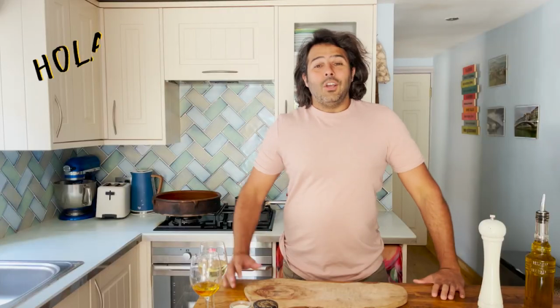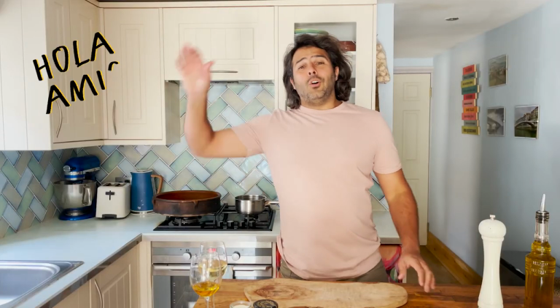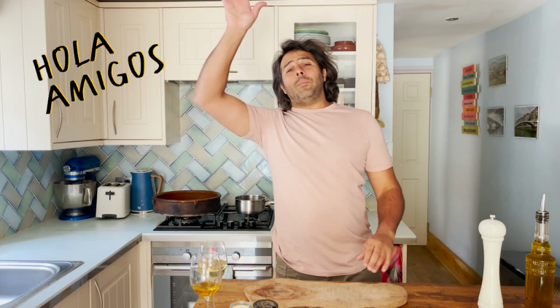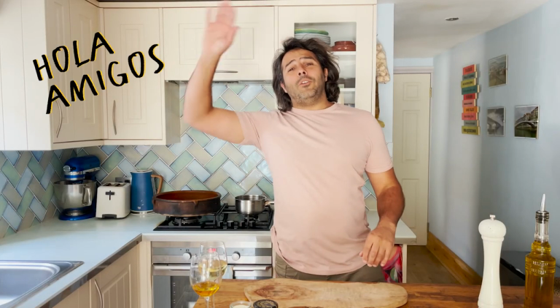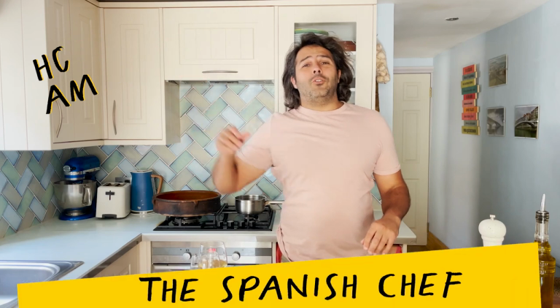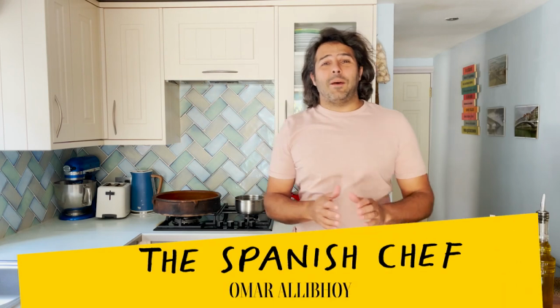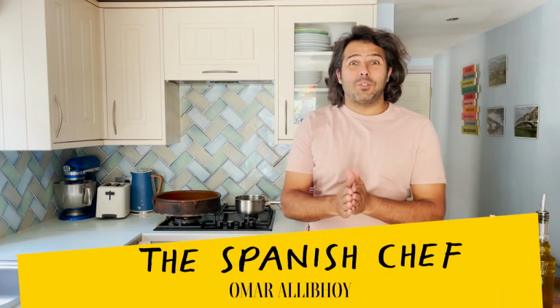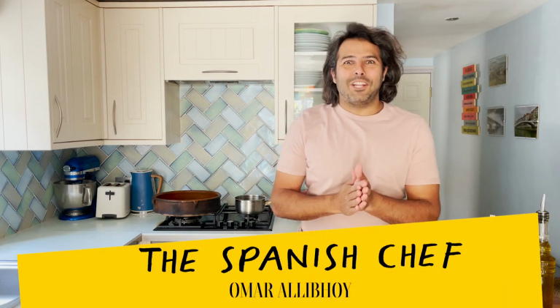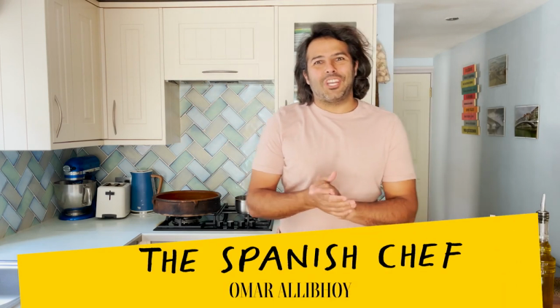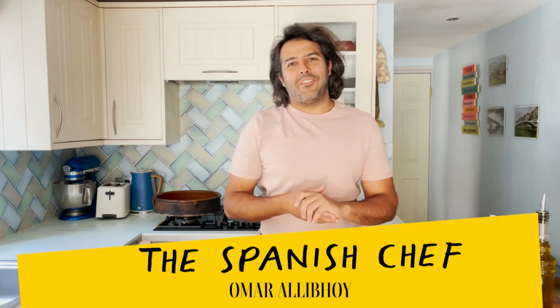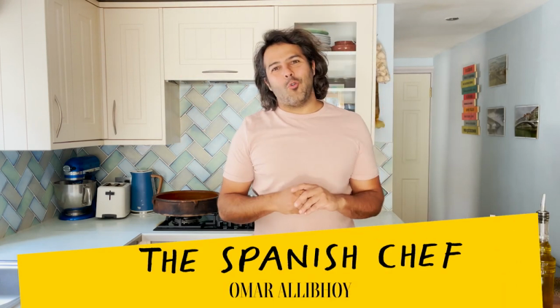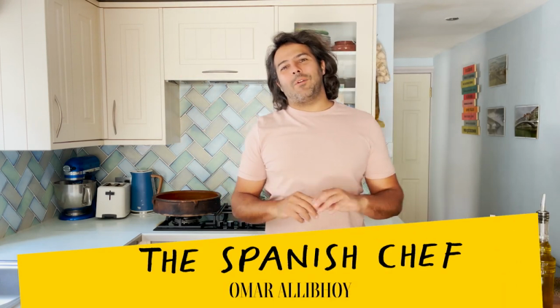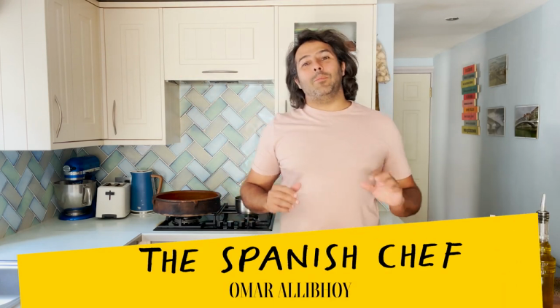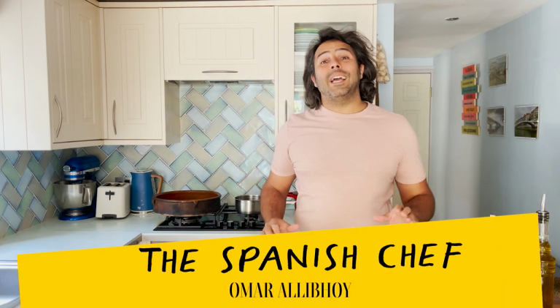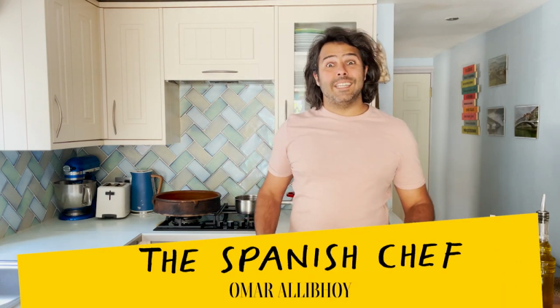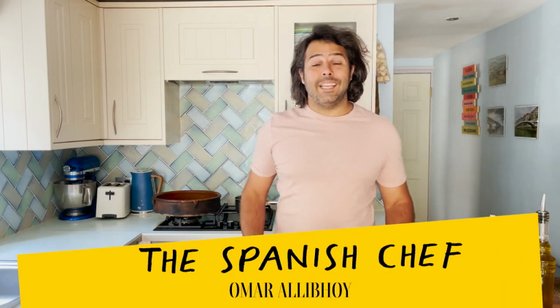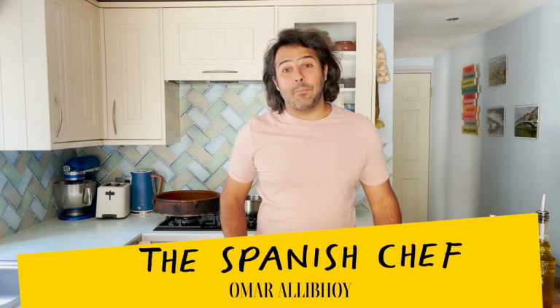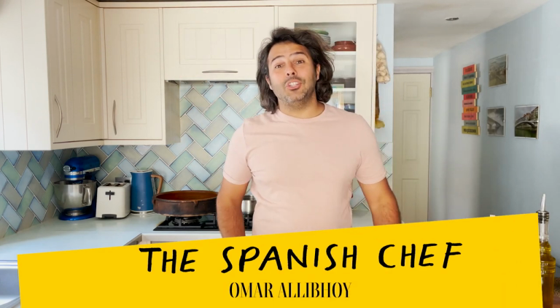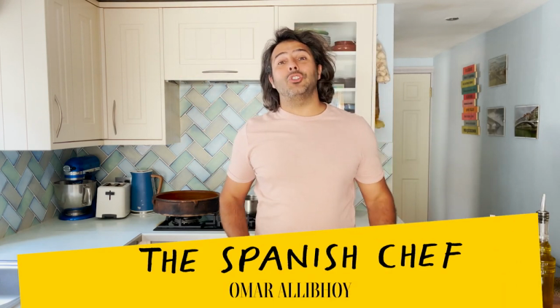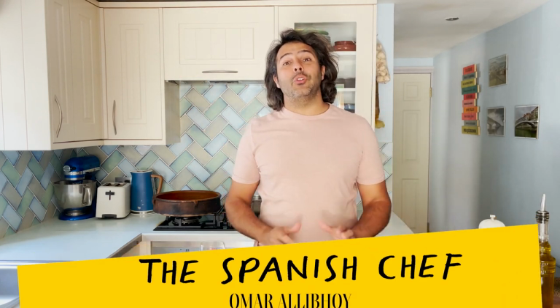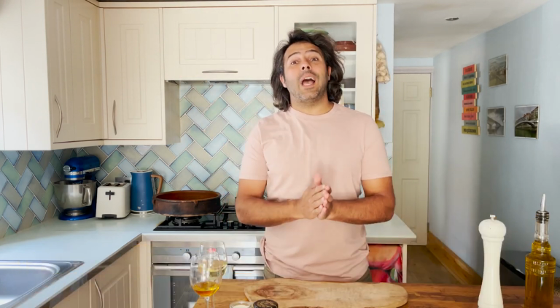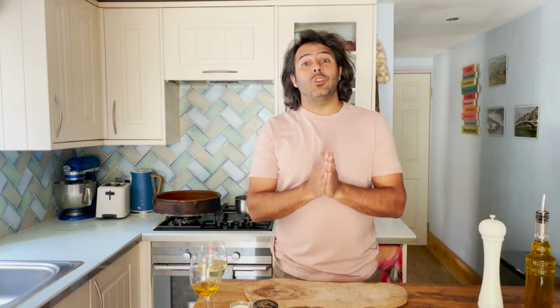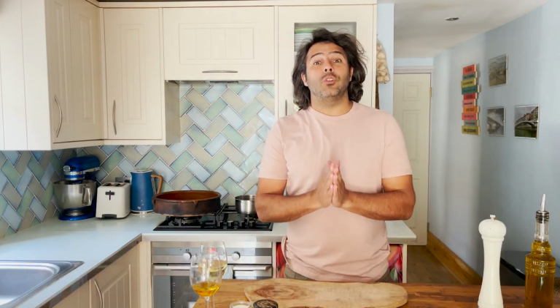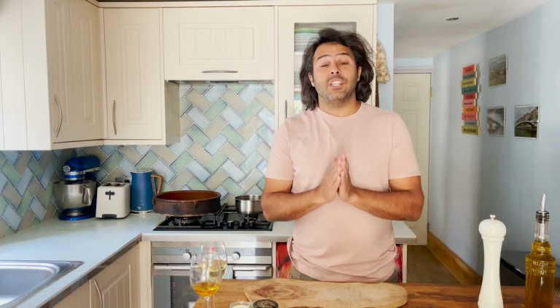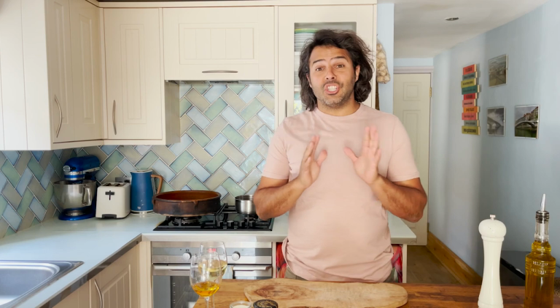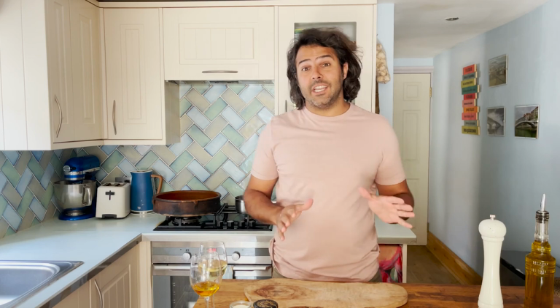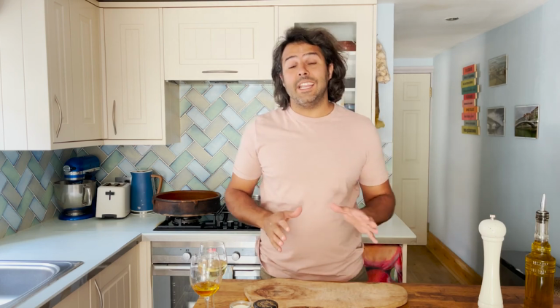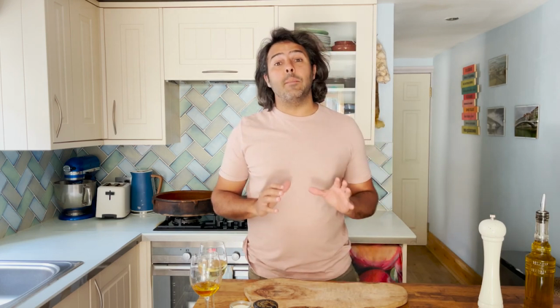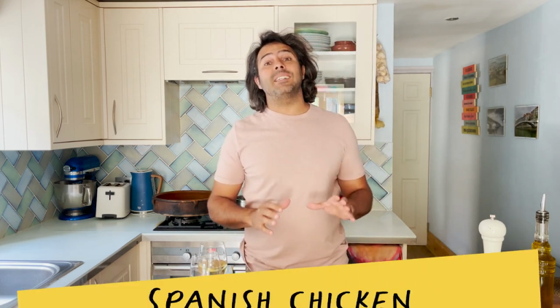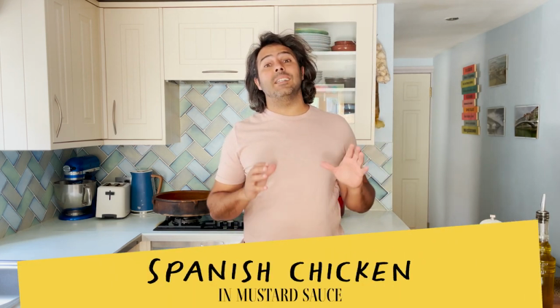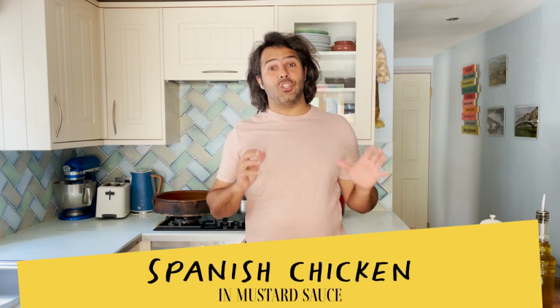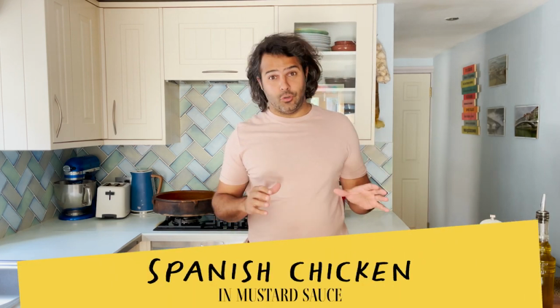Hola amigos! I'm the Spanish chef, former Rallyboy, and today I'm going to show you how to cook chicken in a mustard sauce.